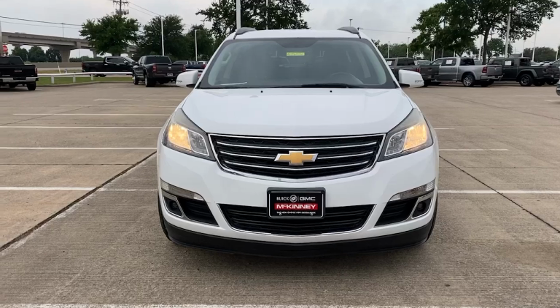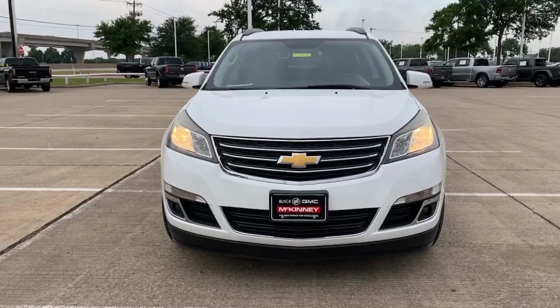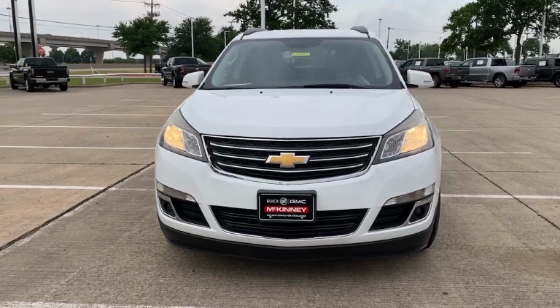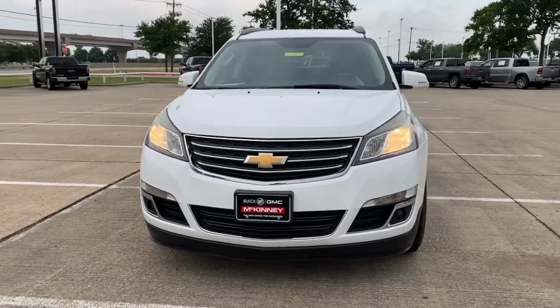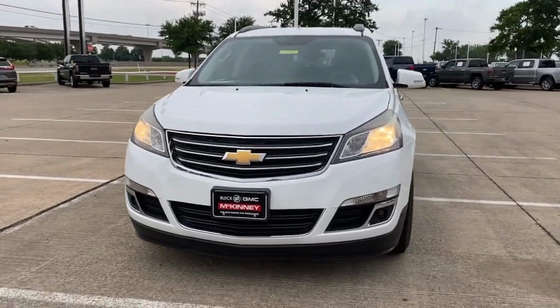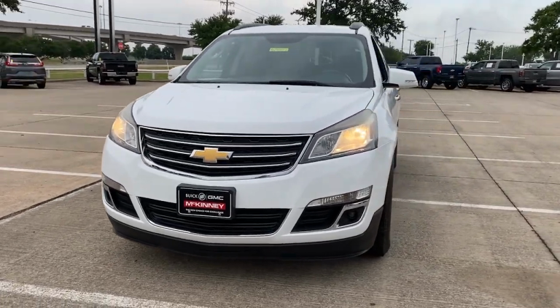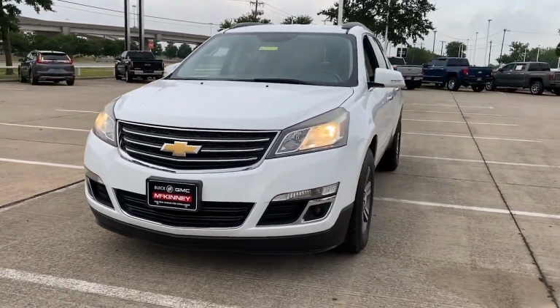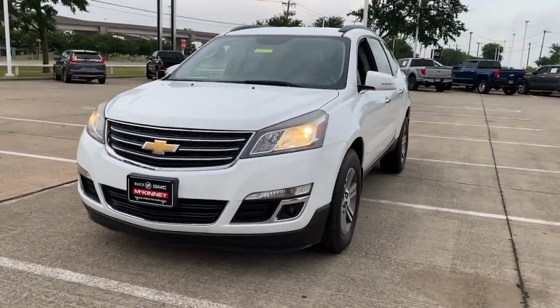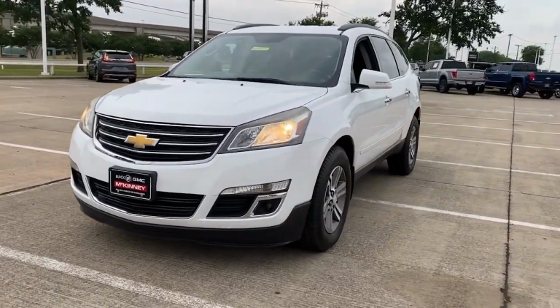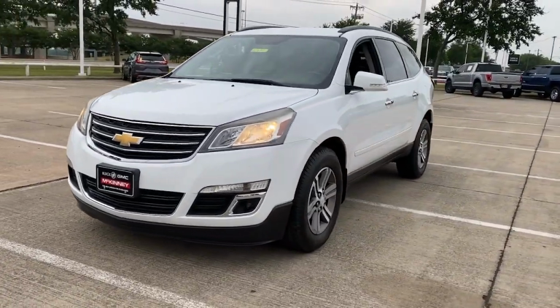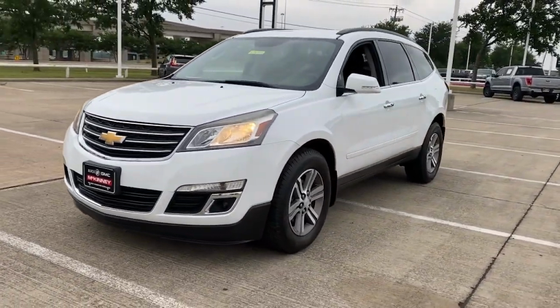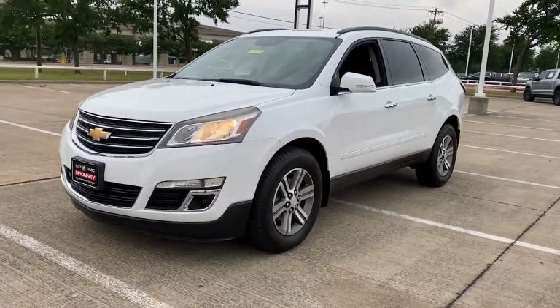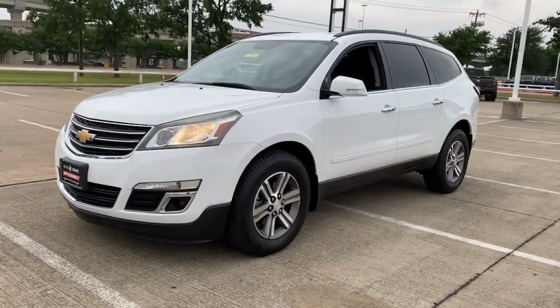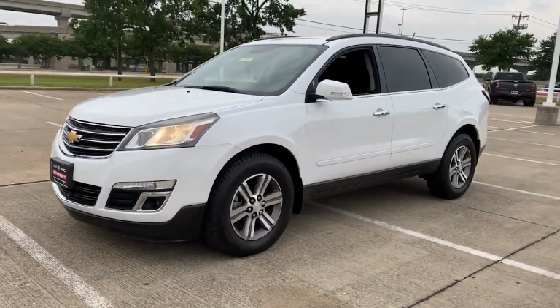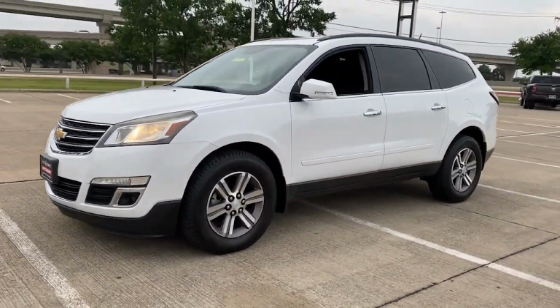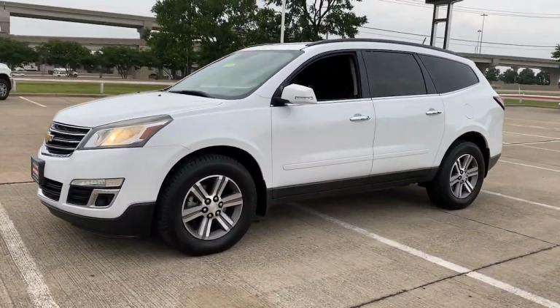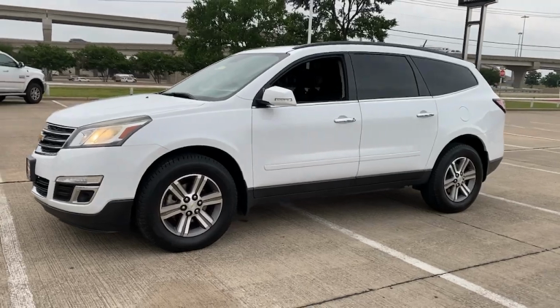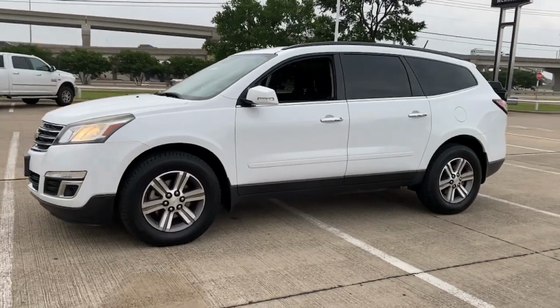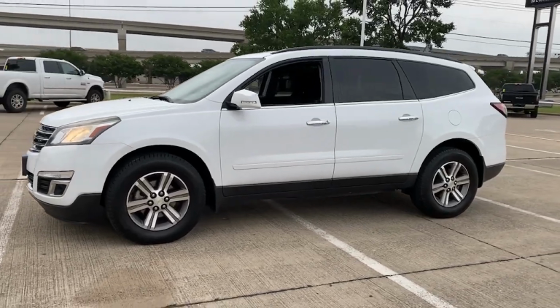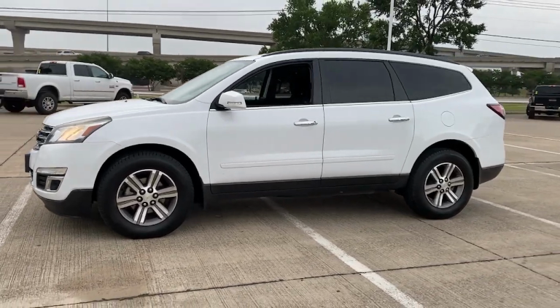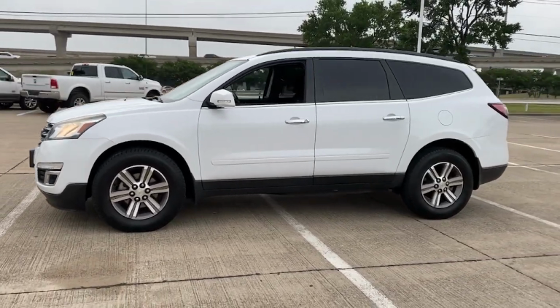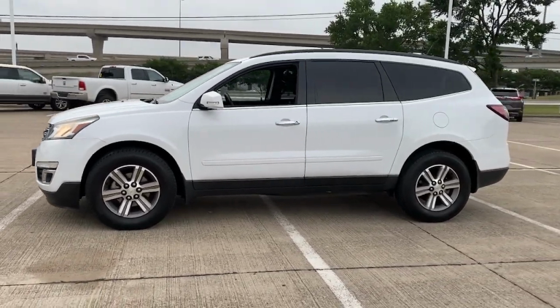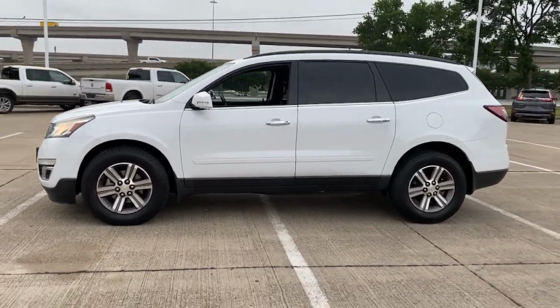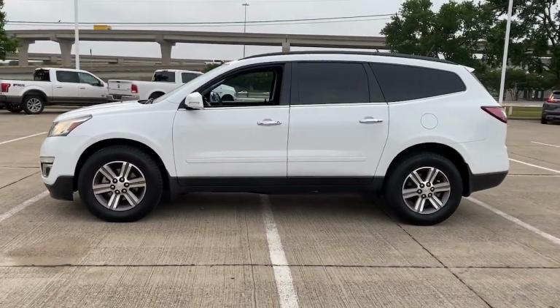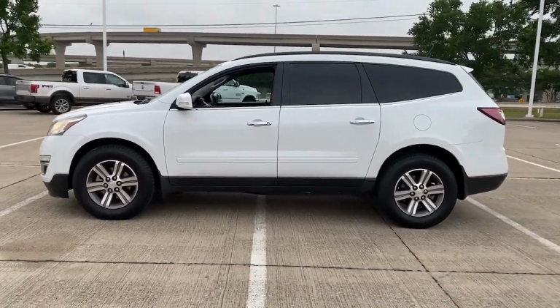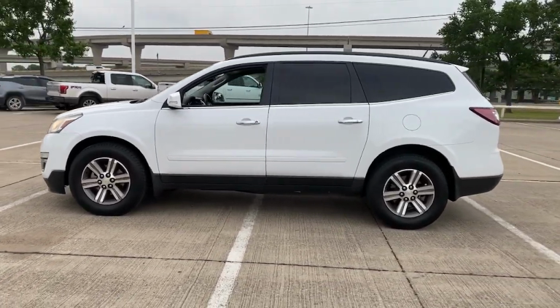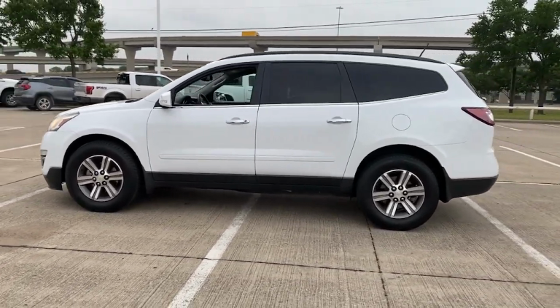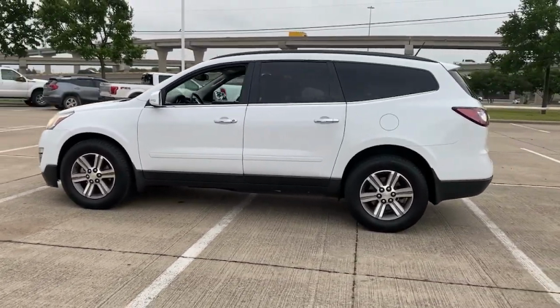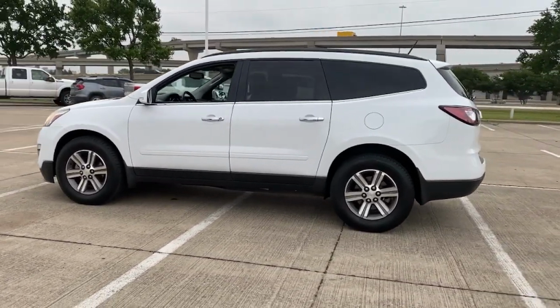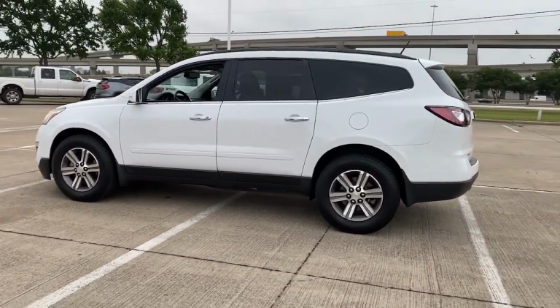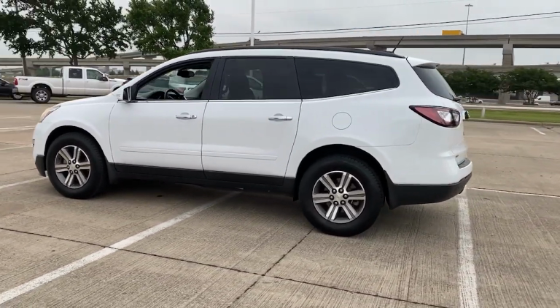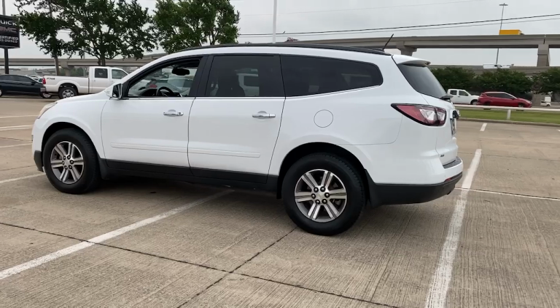Picture yourself in the 2016 Chevrolet Traverse. With less than 100,000 miles on the odometer, this vehicle stands out from the rest.